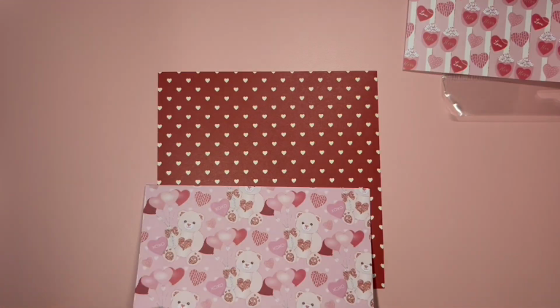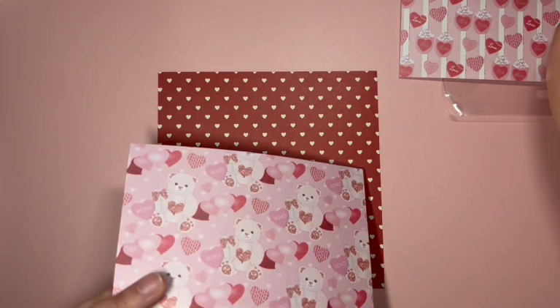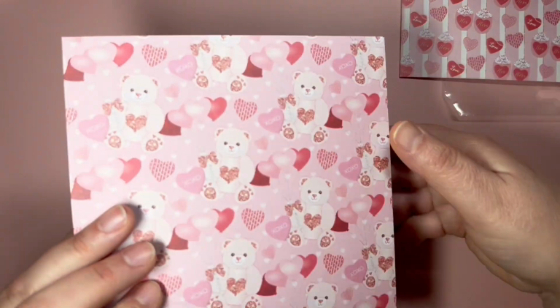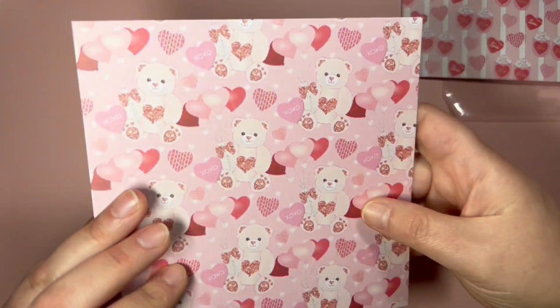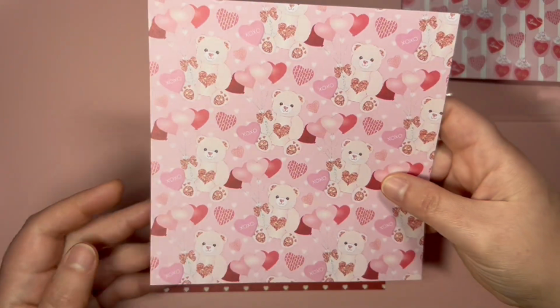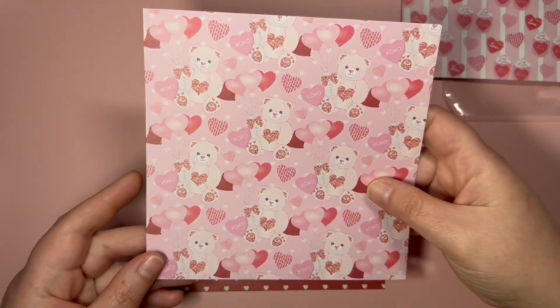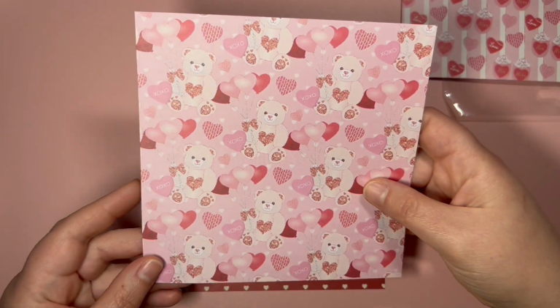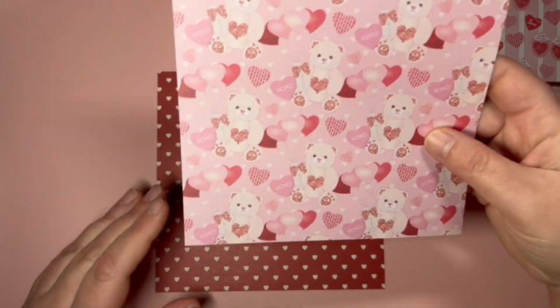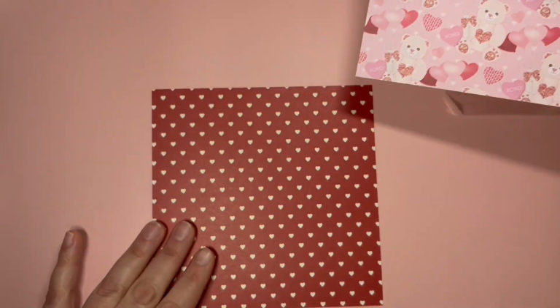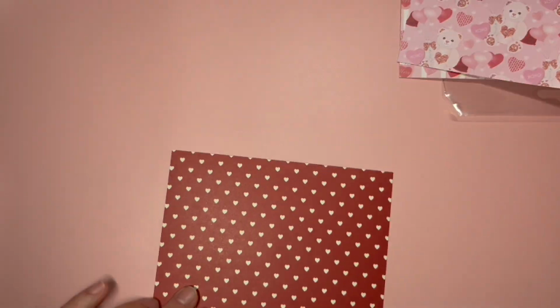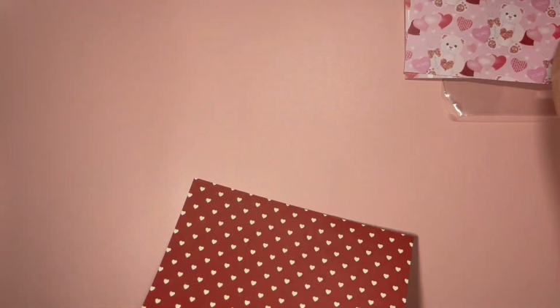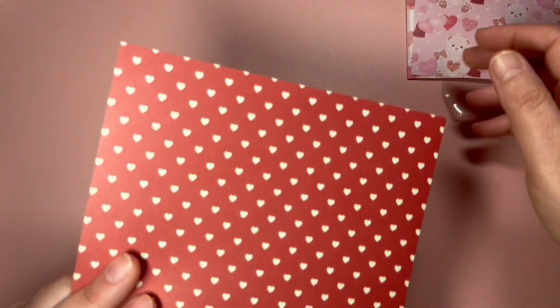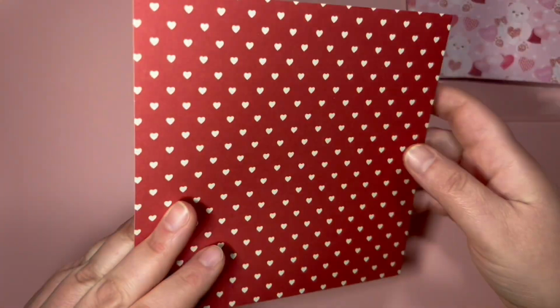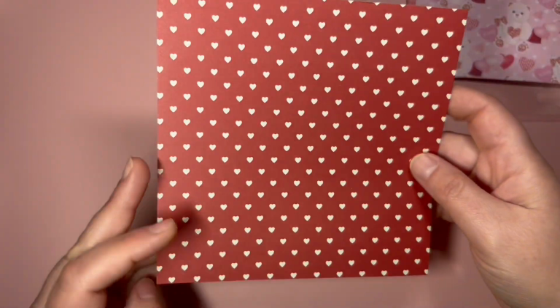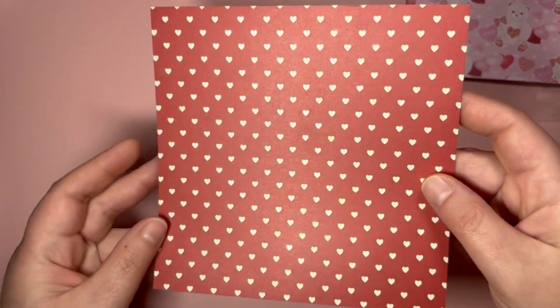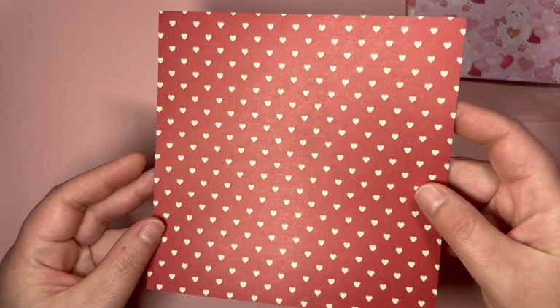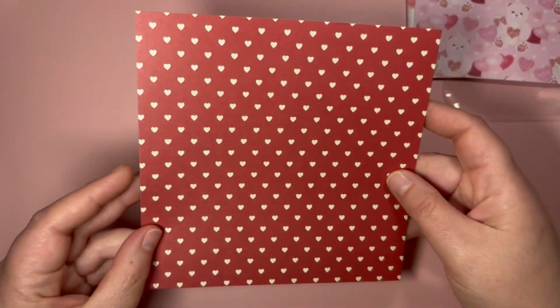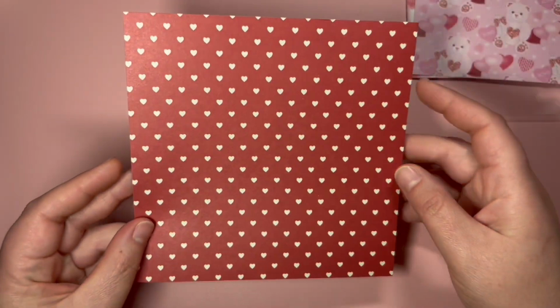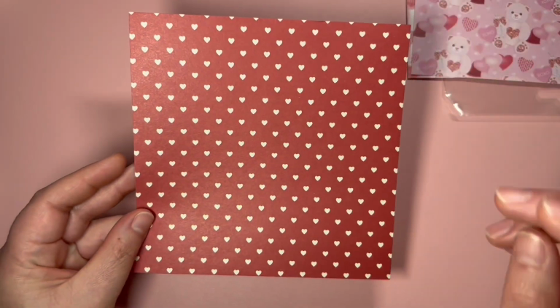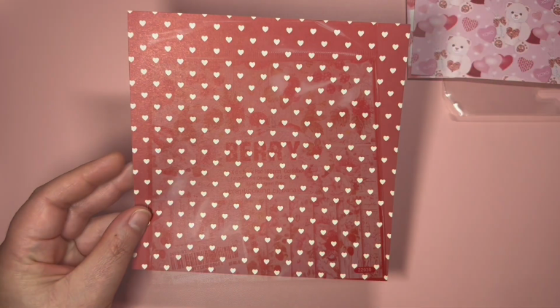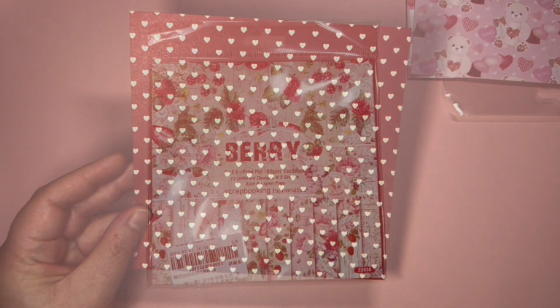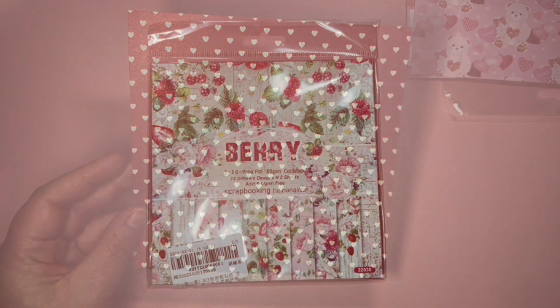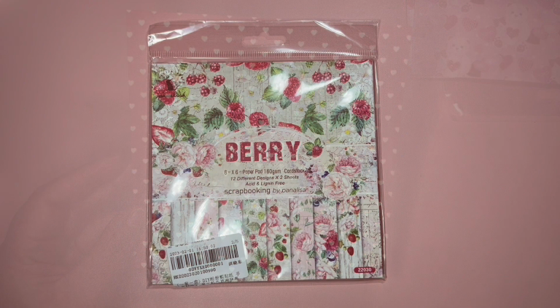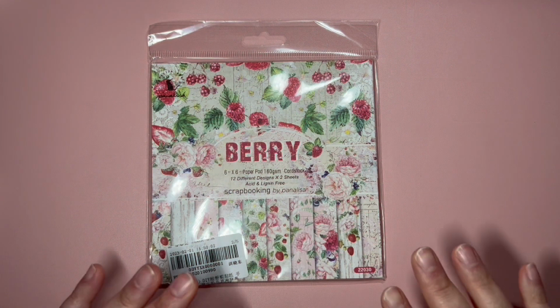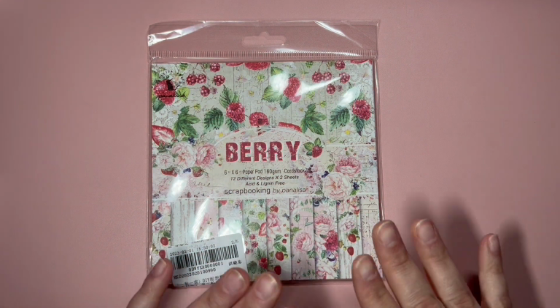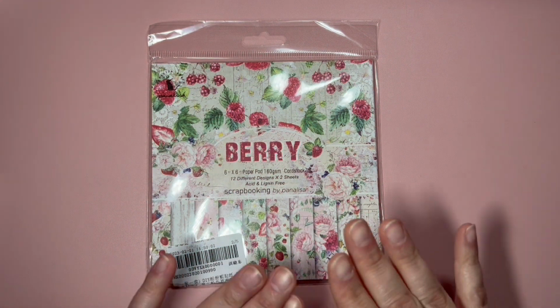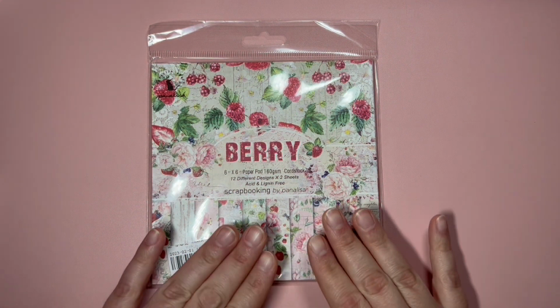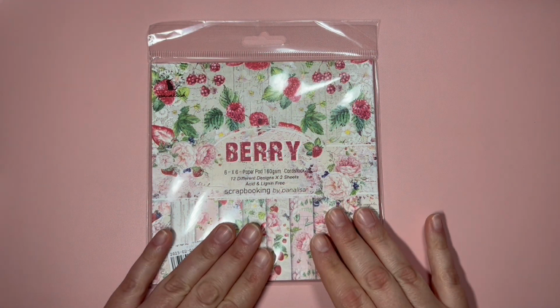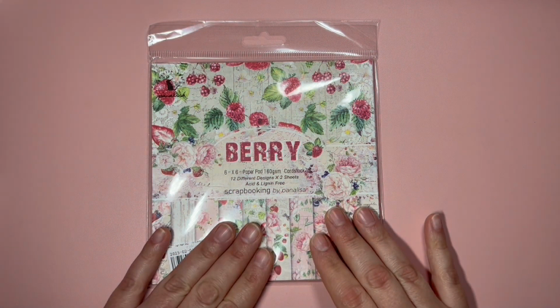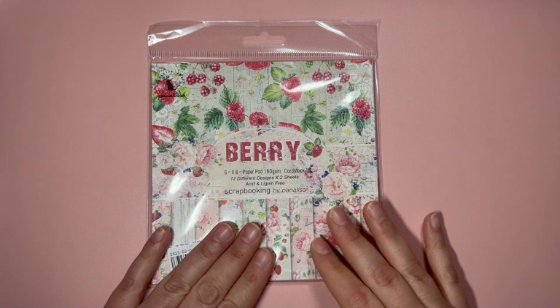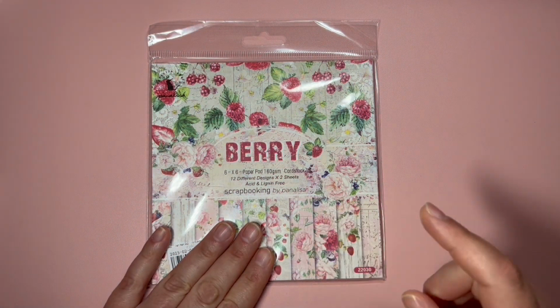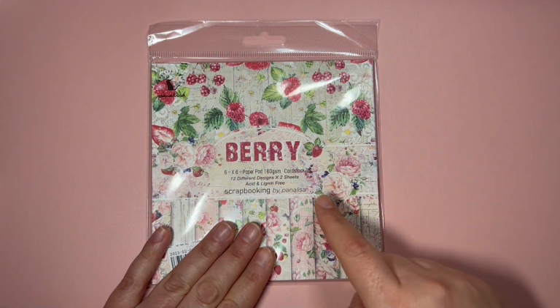Then we have cupcakes, teddy bears, more teddy bears, hearts, mugs, and more teddy bears. And then this design with hearts.